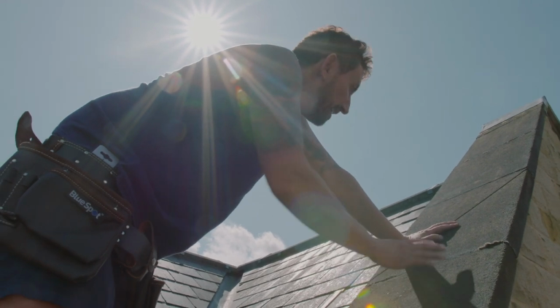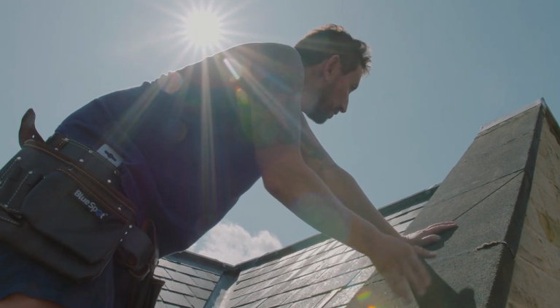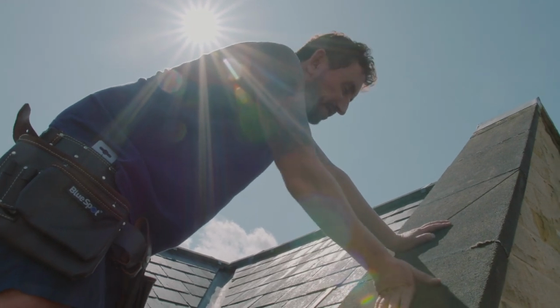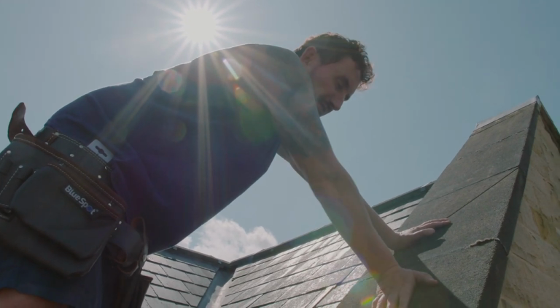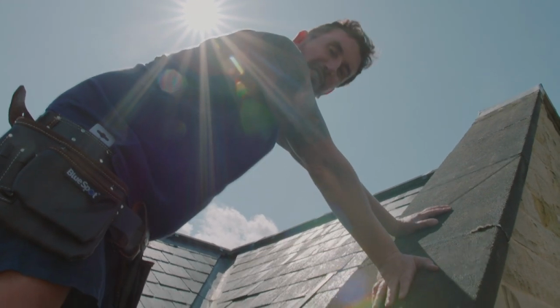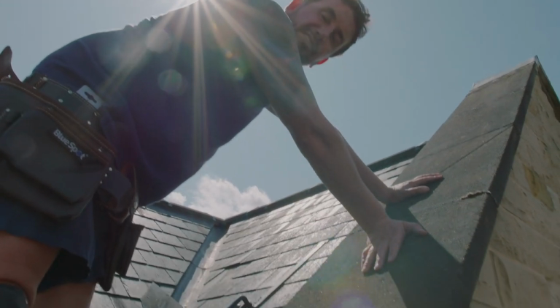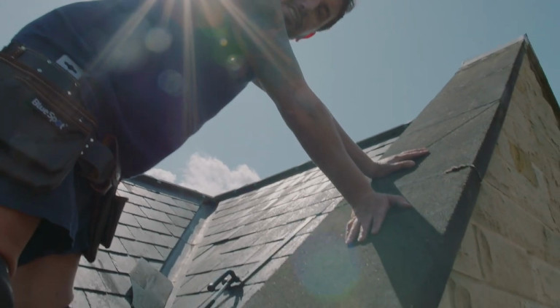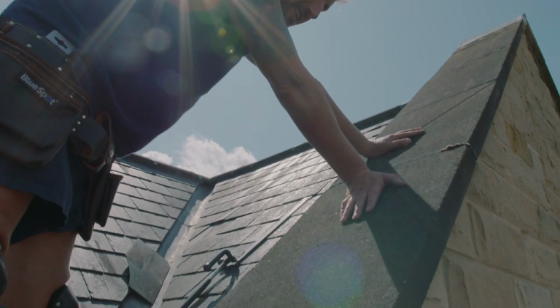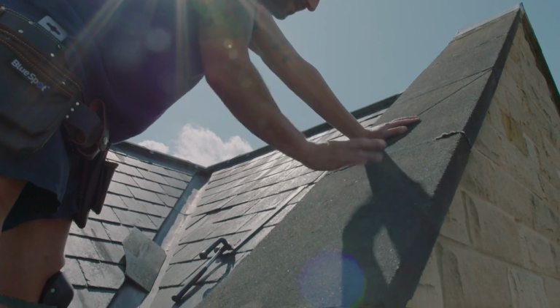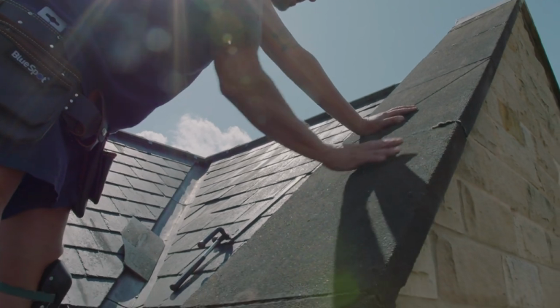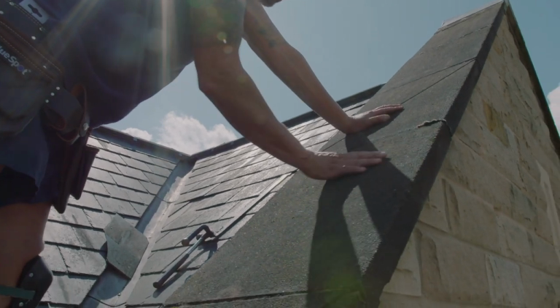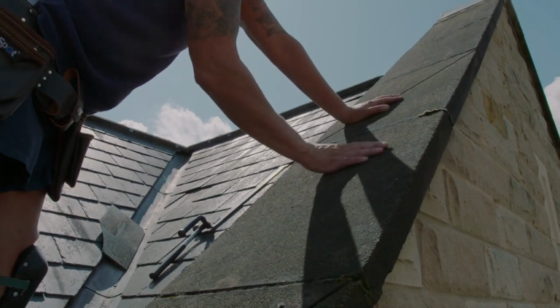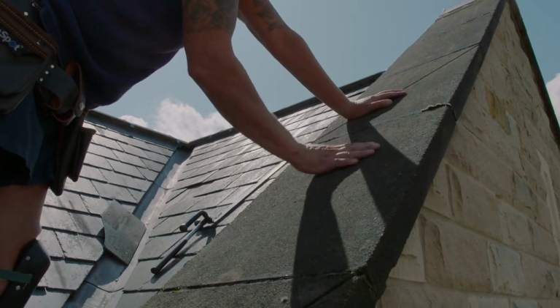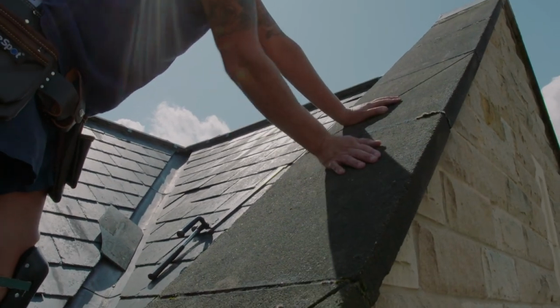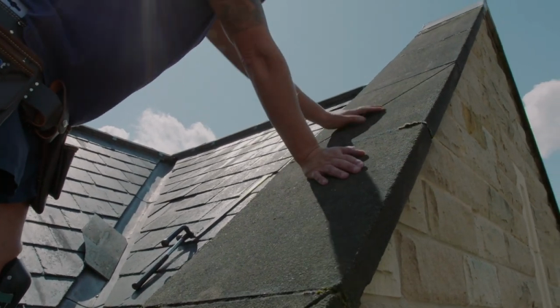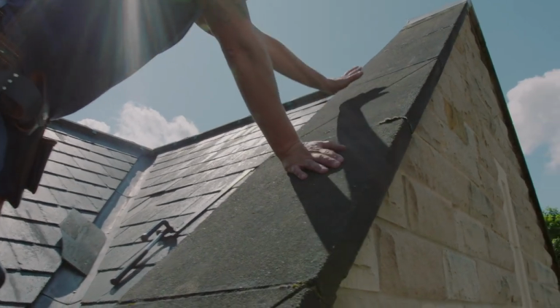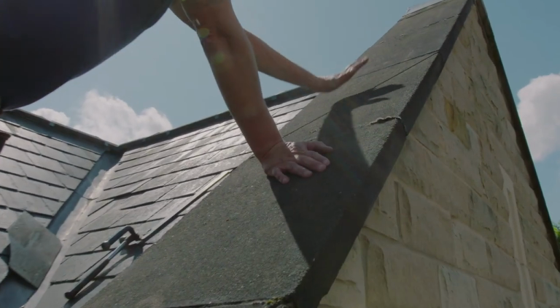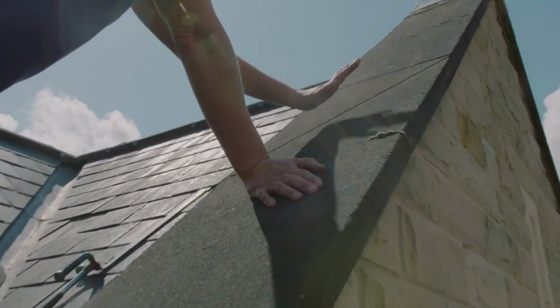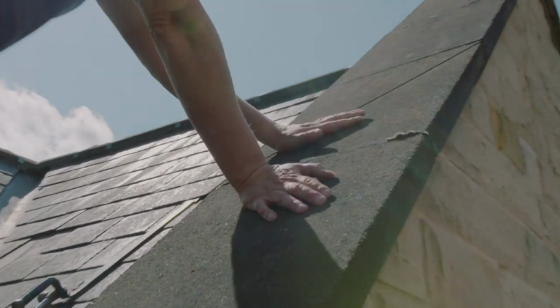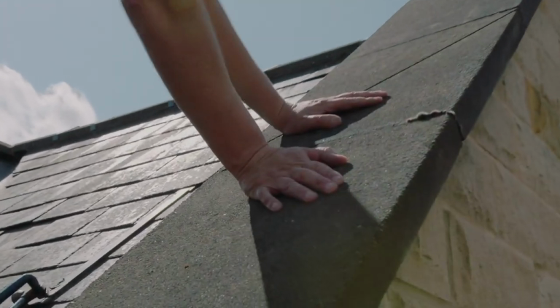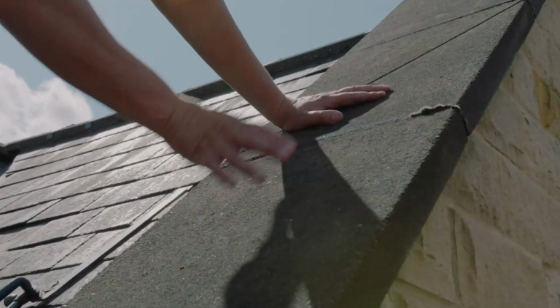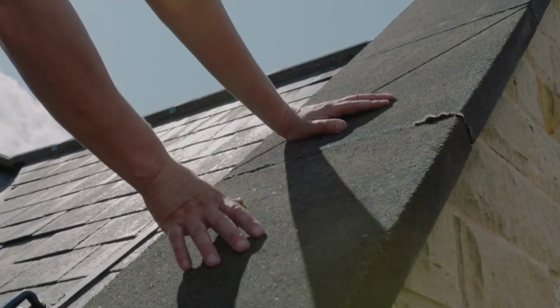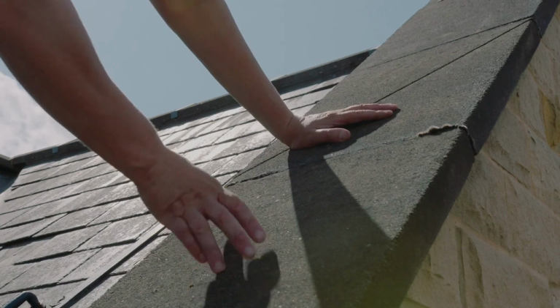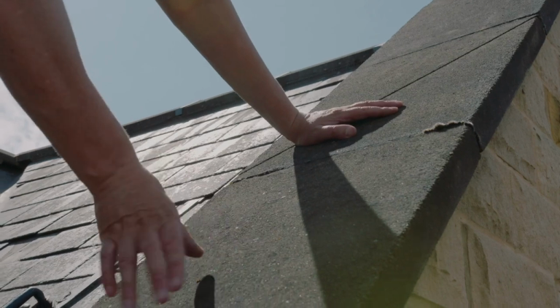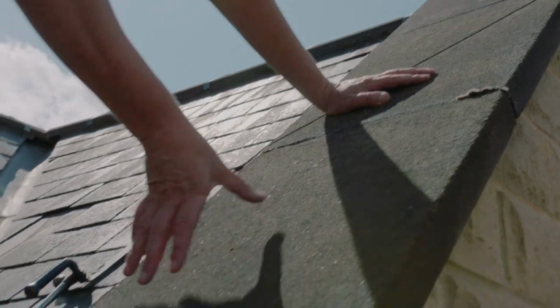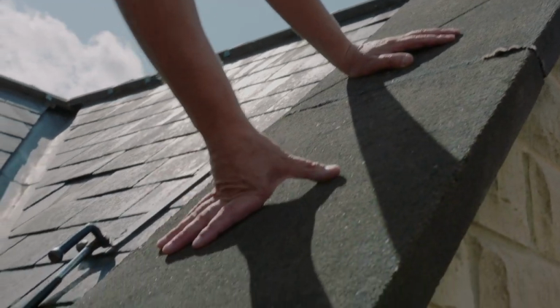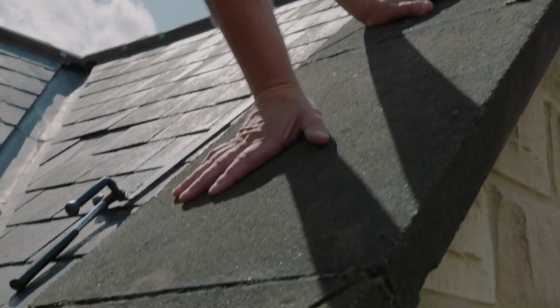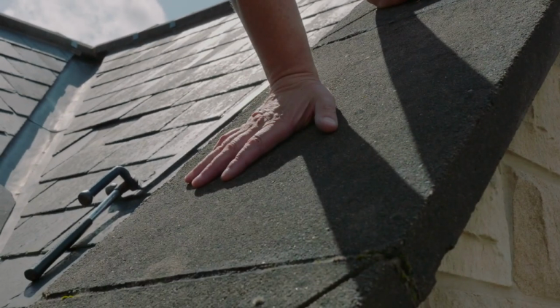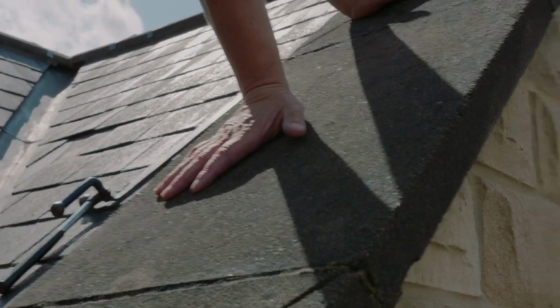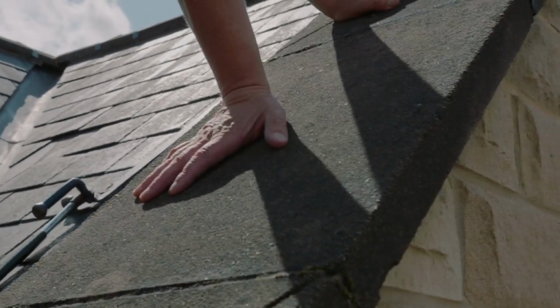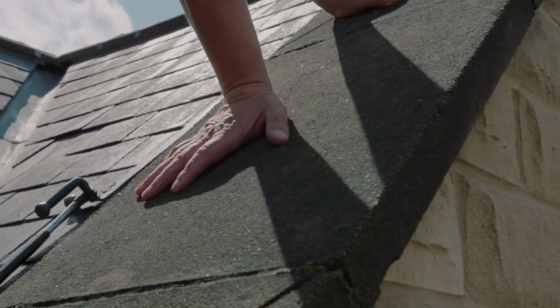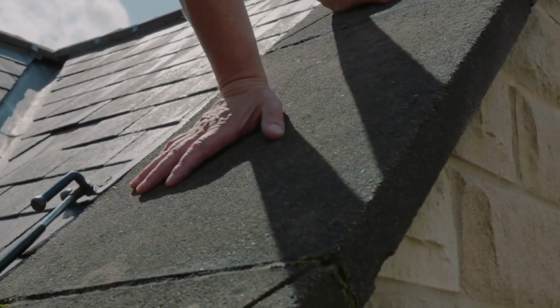Here are coping stones that have been on about 10 years. These are sand-faced, they're quite rough, and what happens is moss tends to stick to them and grow, and then you get dirty green runoff running off the coping stones.